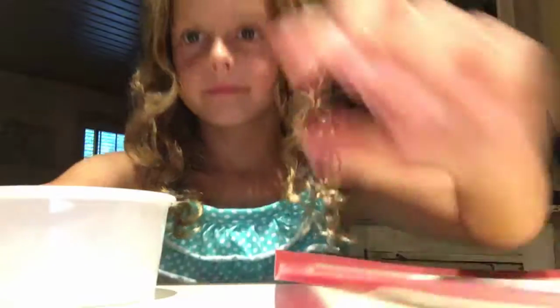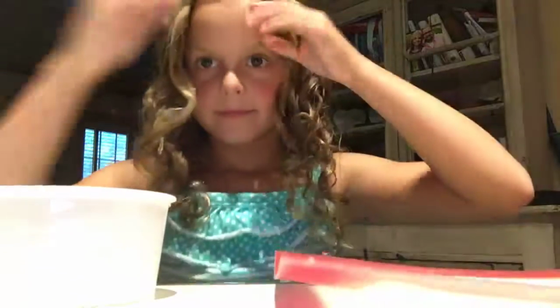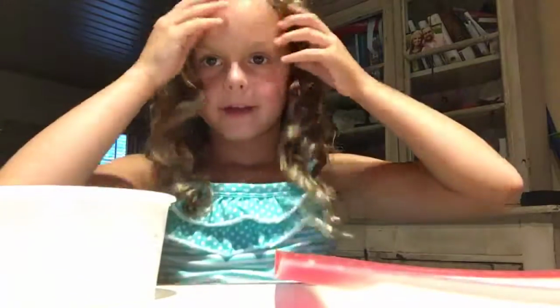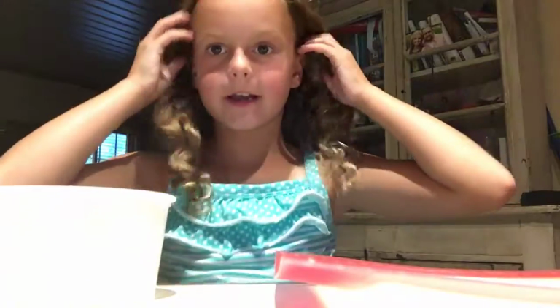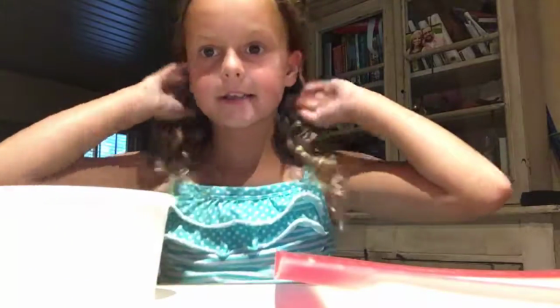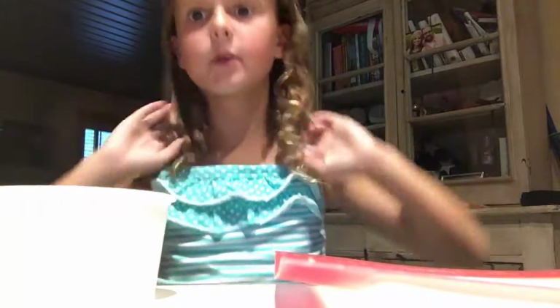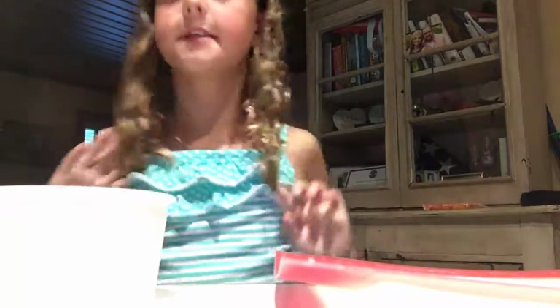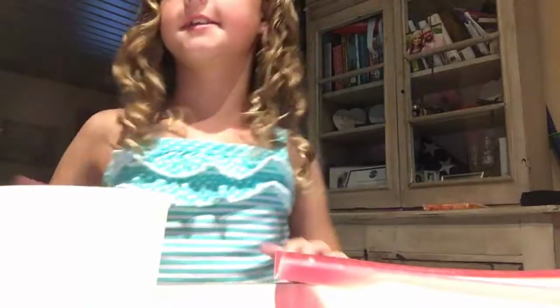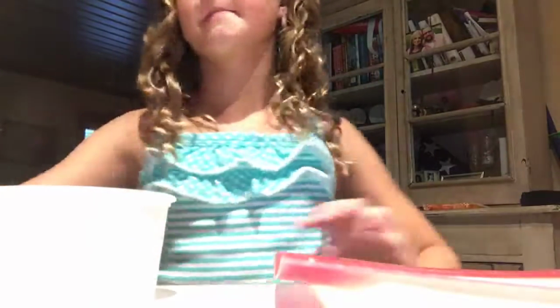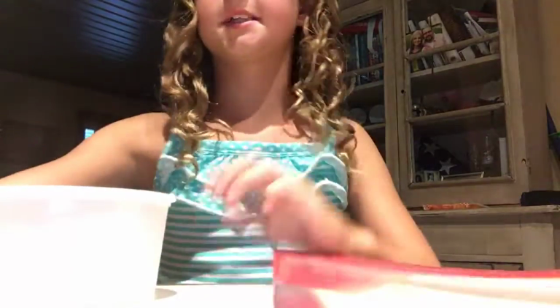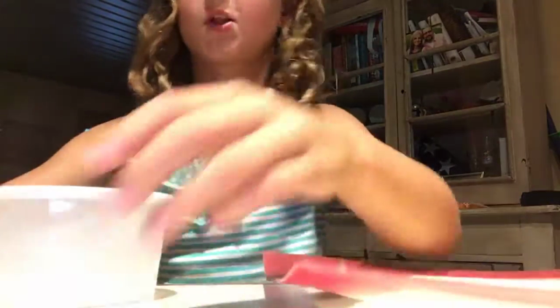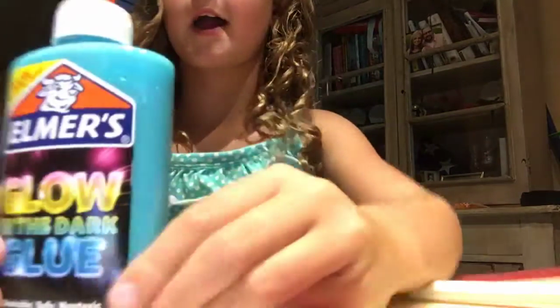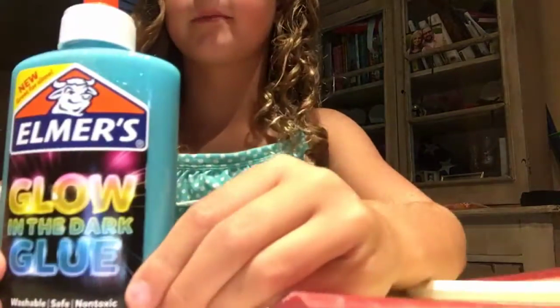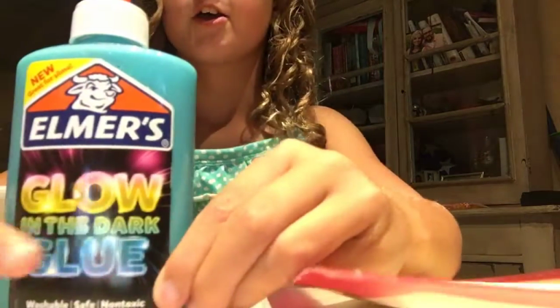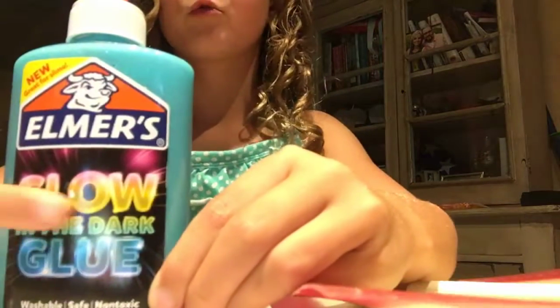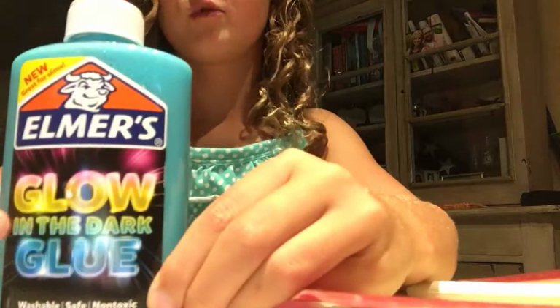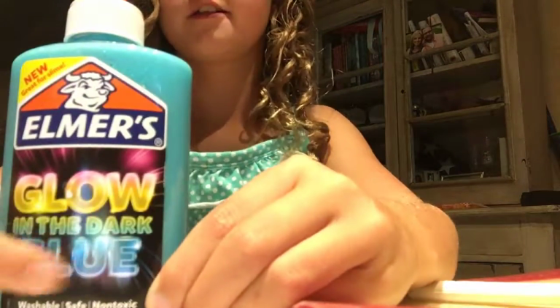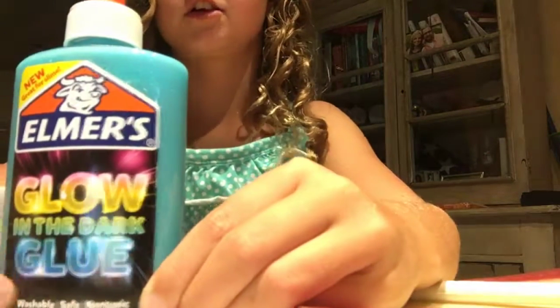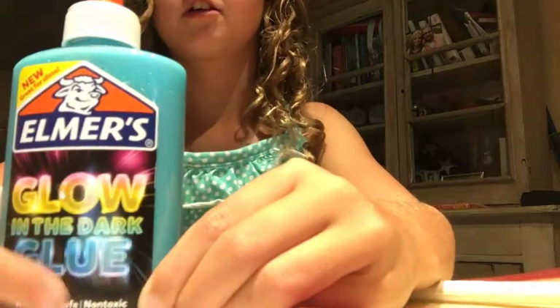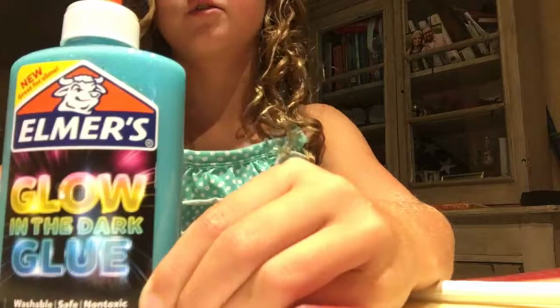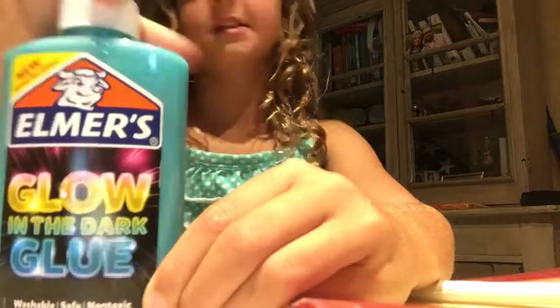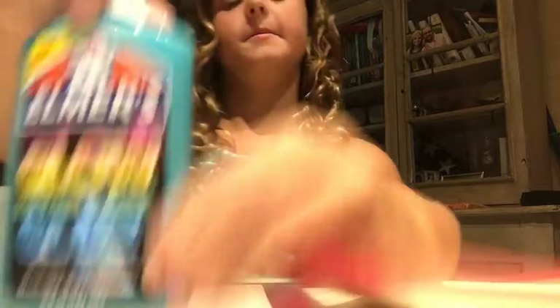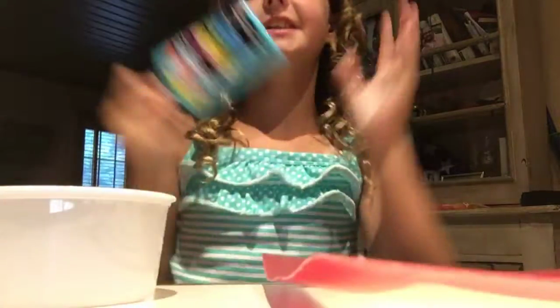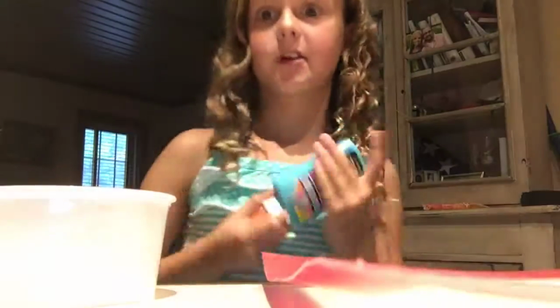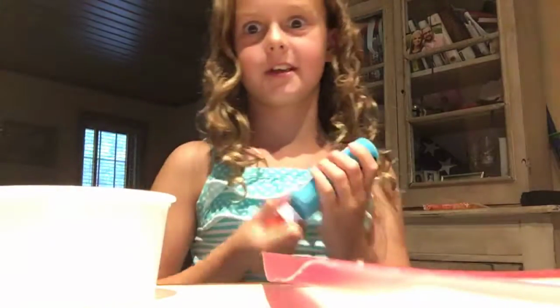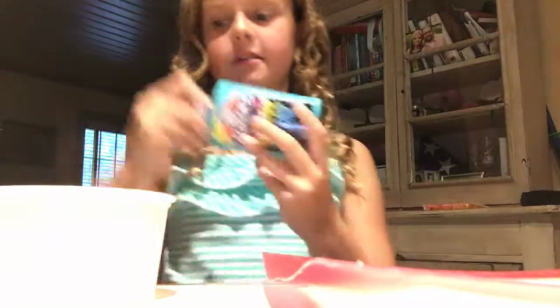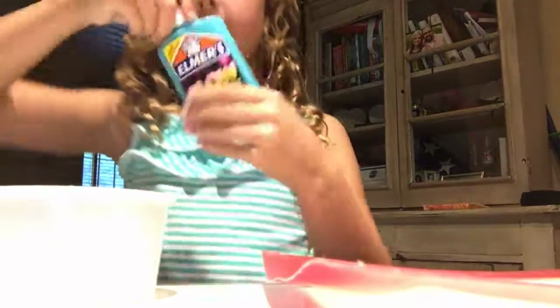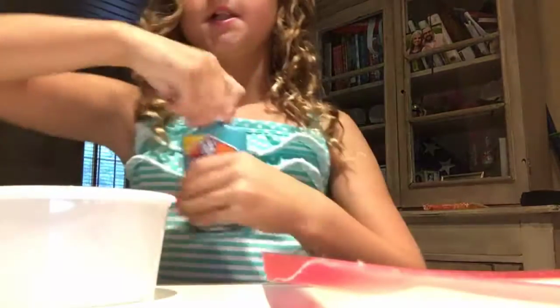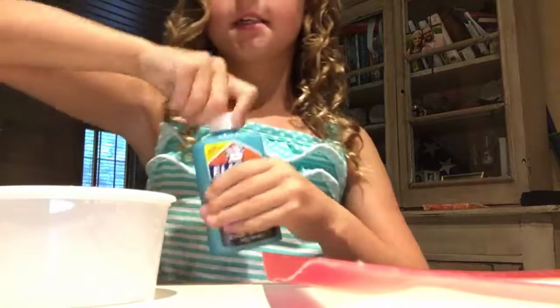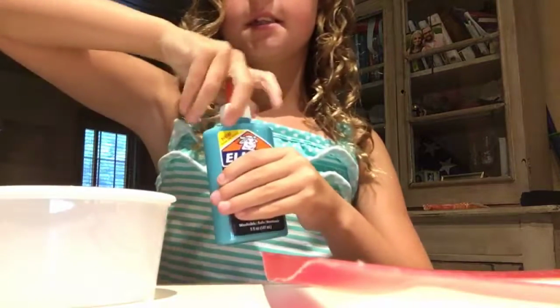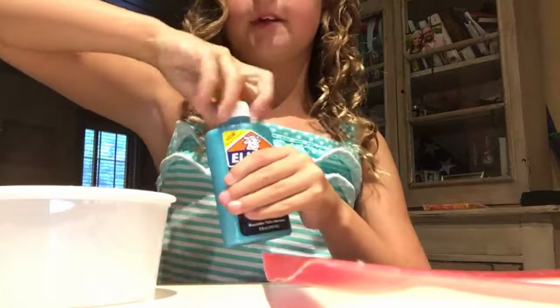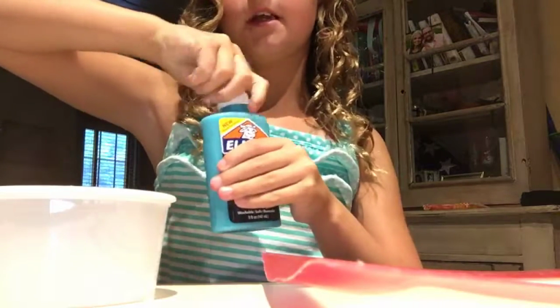Hey guys, it's me Grace and today I'm making slime — glow in the dark glue slime. And this is sparkly science though. Let's get on to the video.